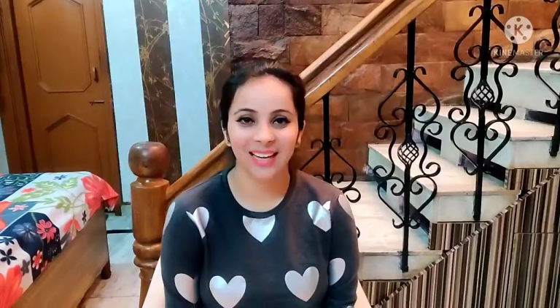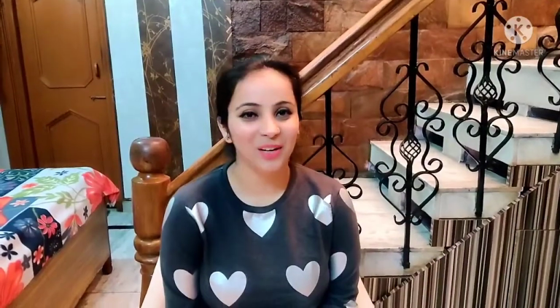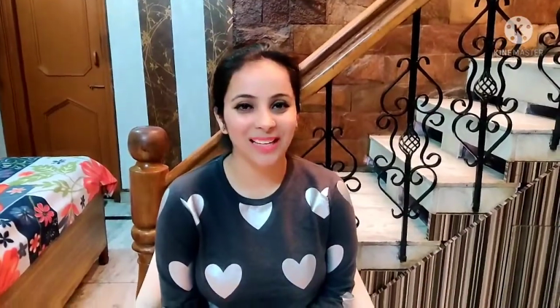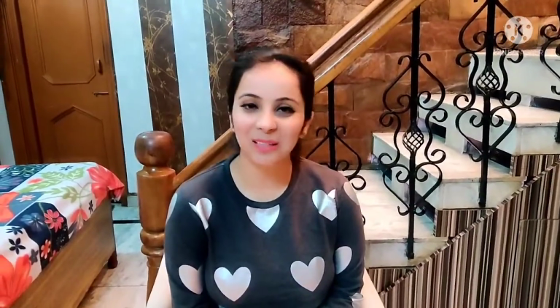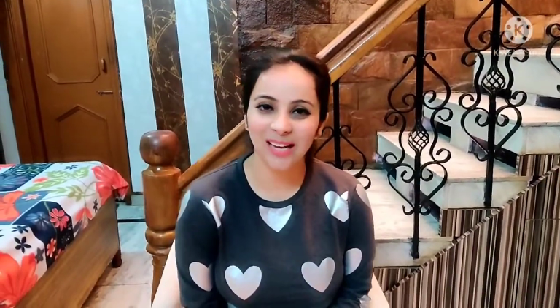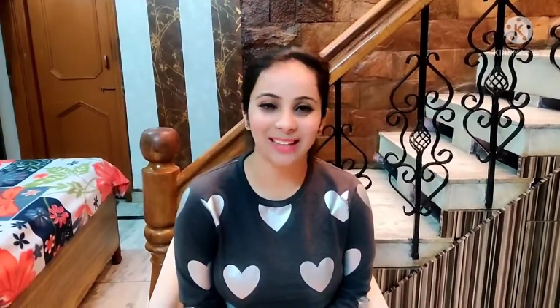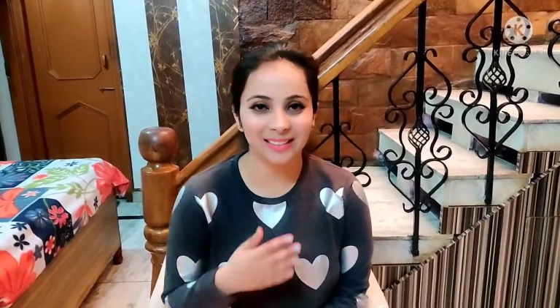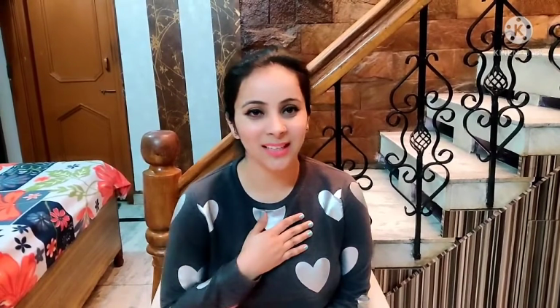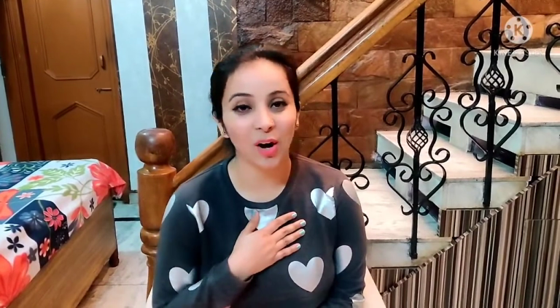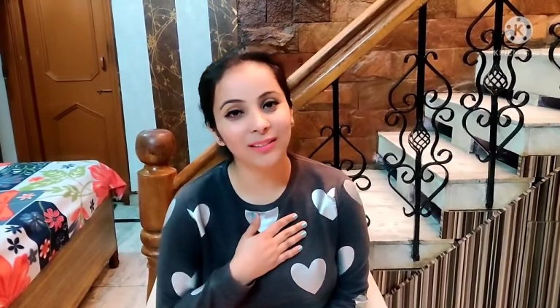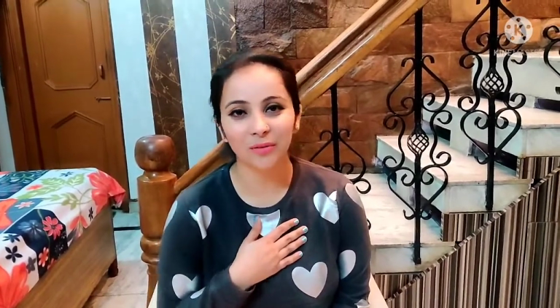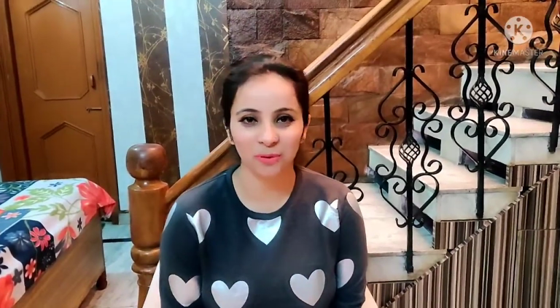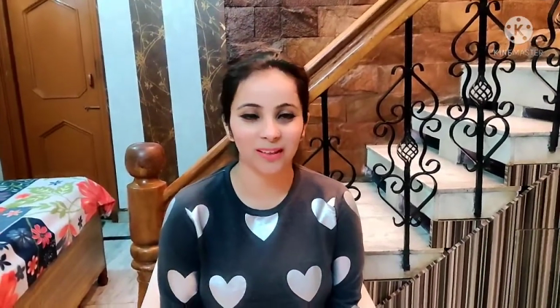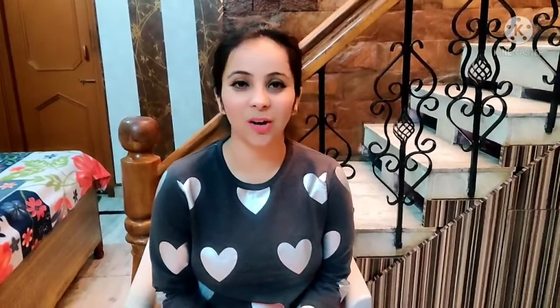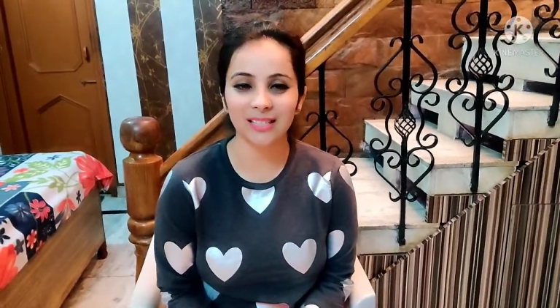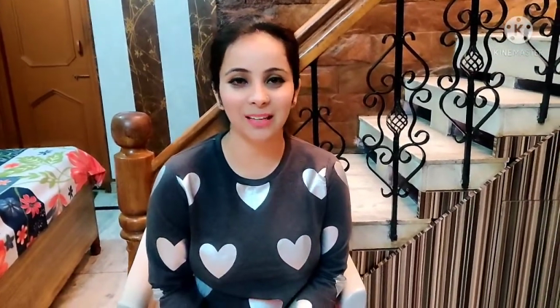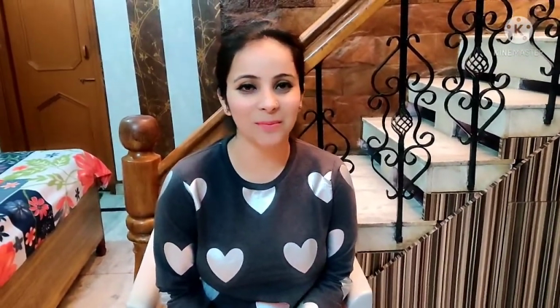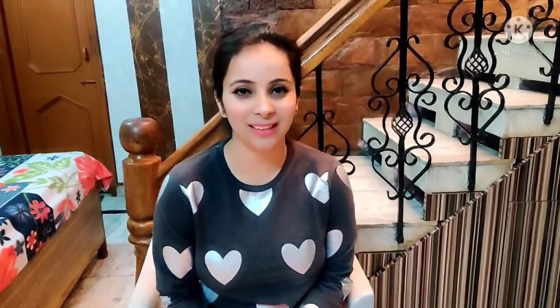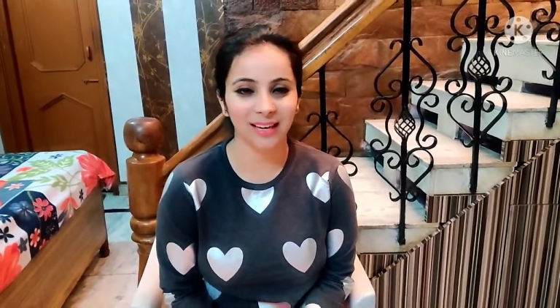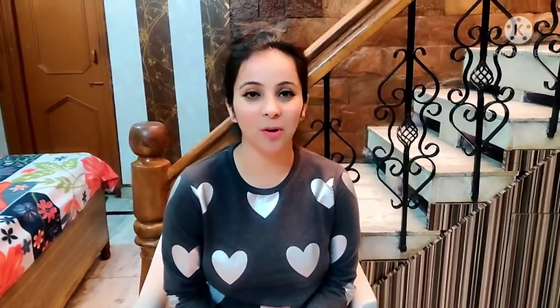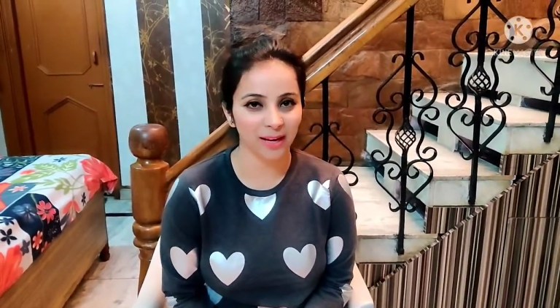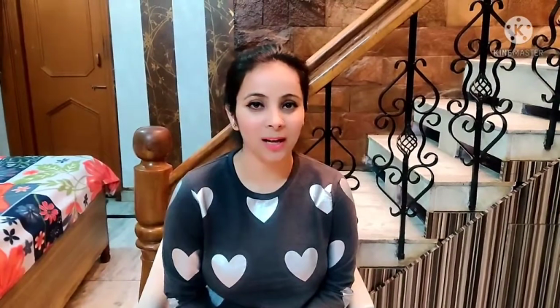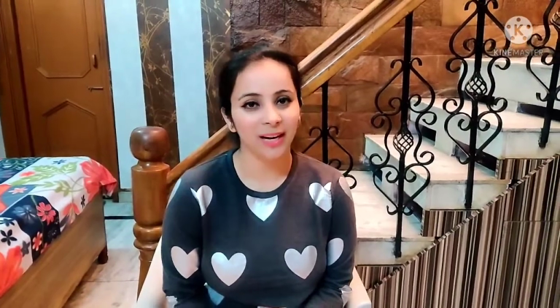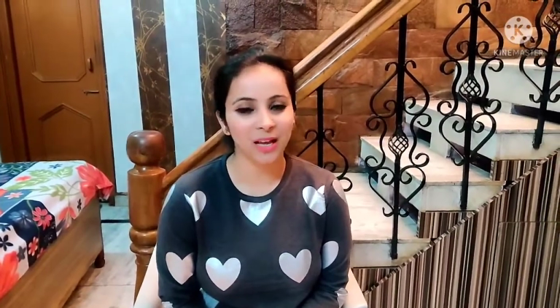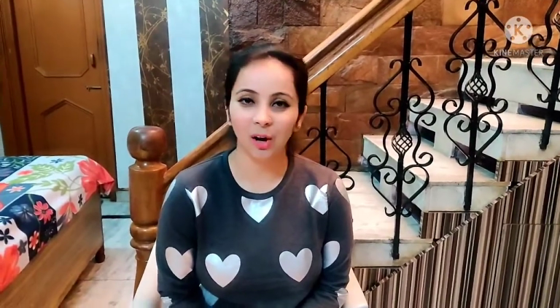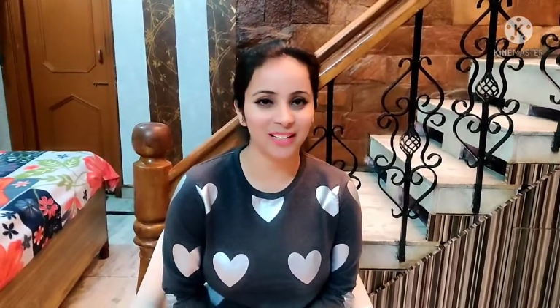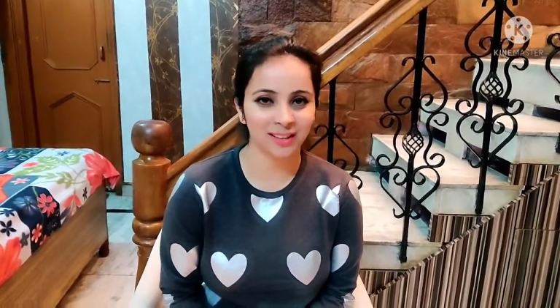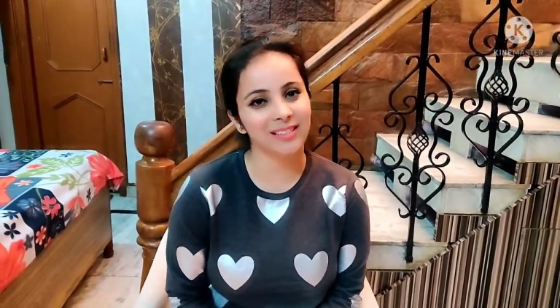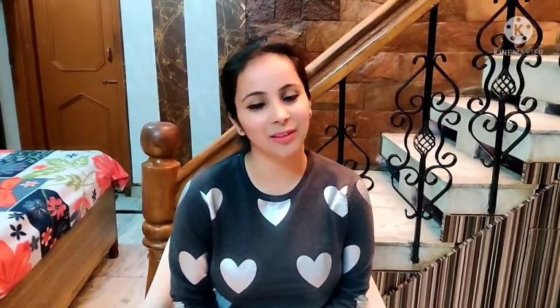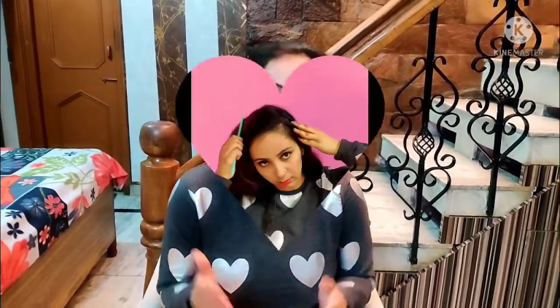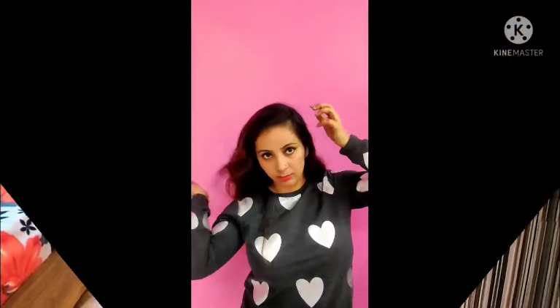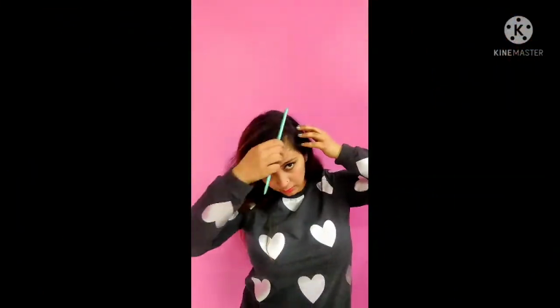Hello guys, welcome to our channel! It's me Ira, all the way from Beauty Bunker, and we will talk about makeup, hairdos, and all fashion-related stuff. So let's get started!